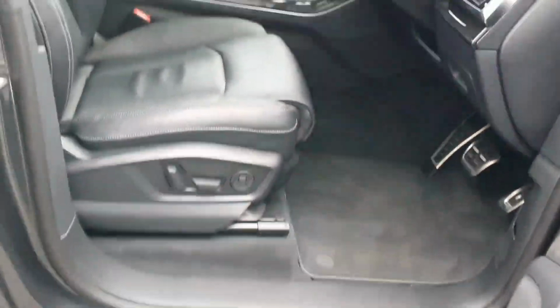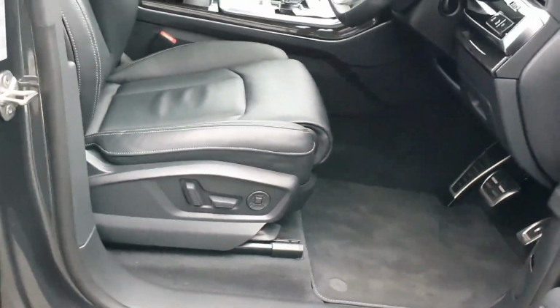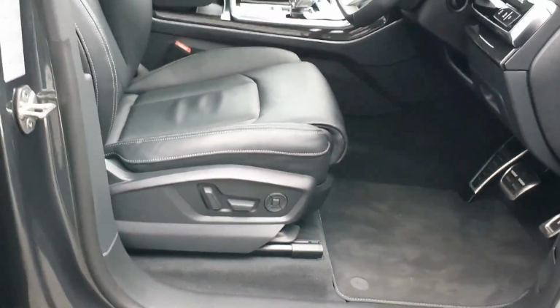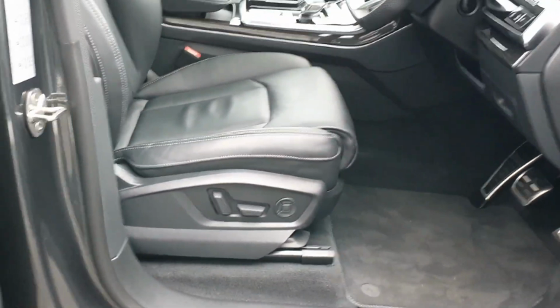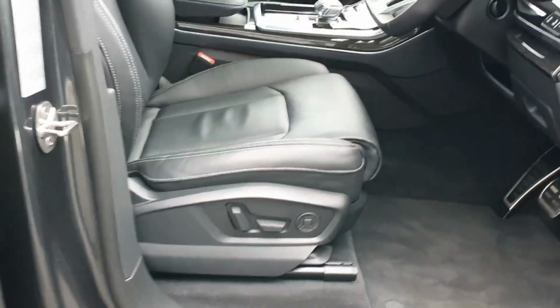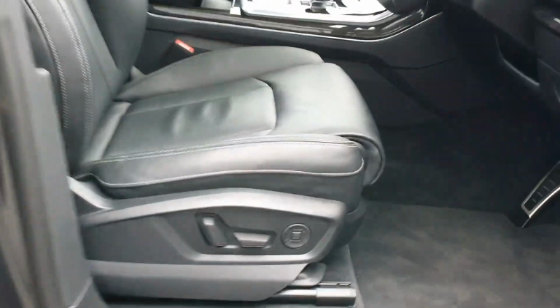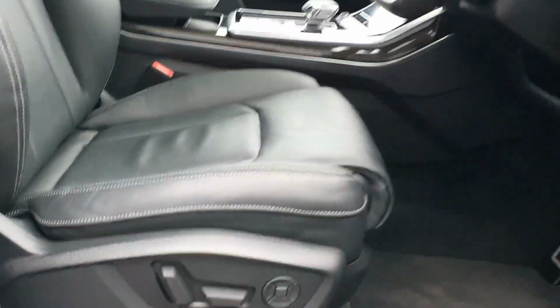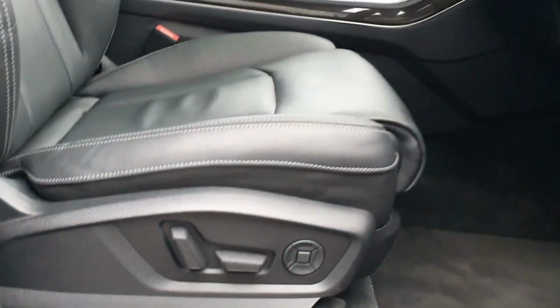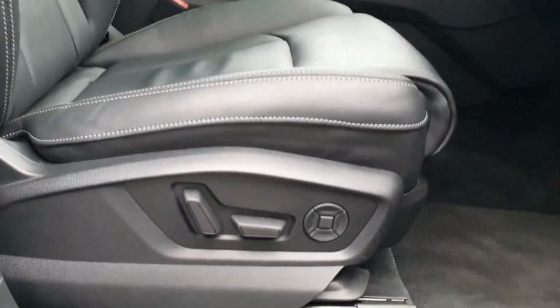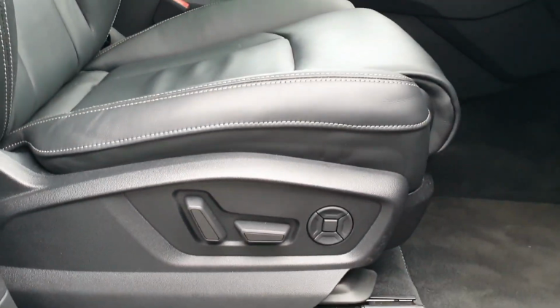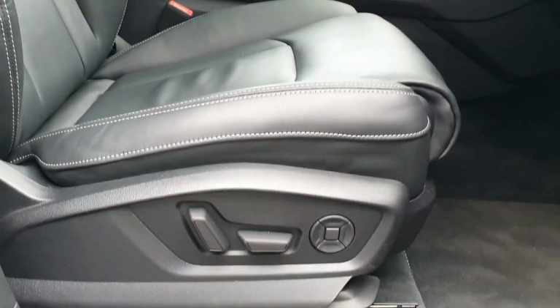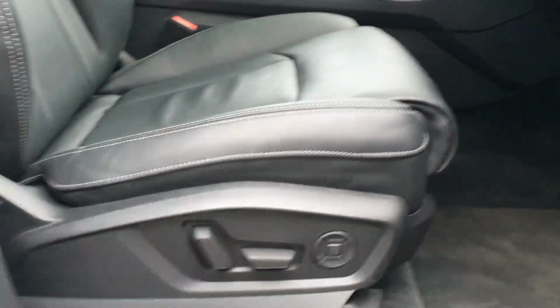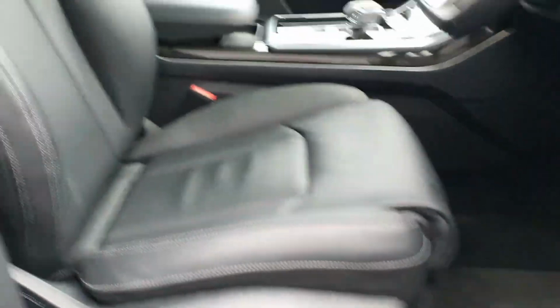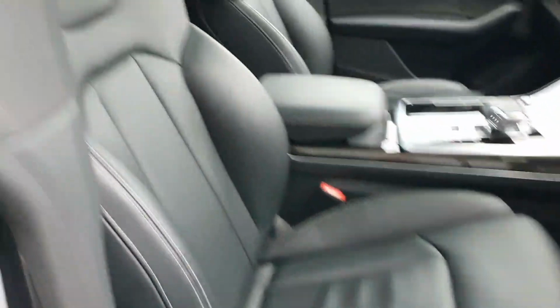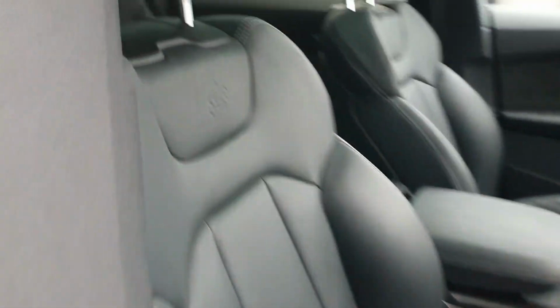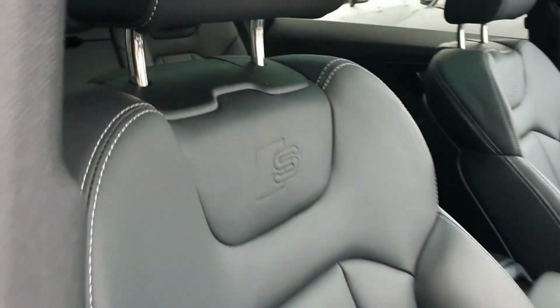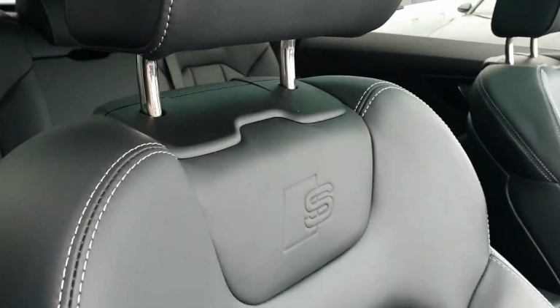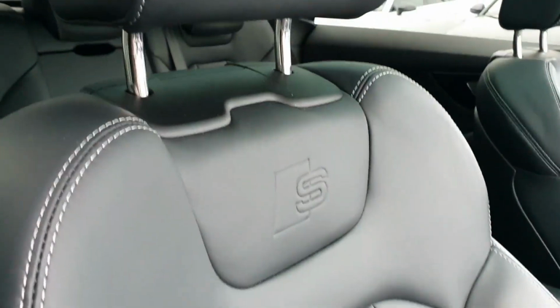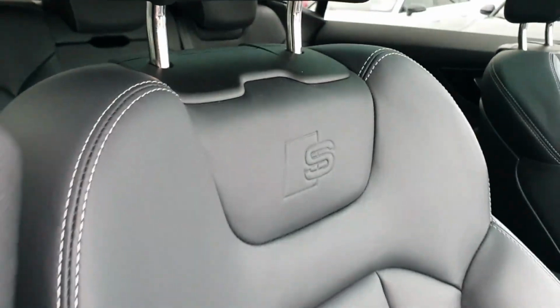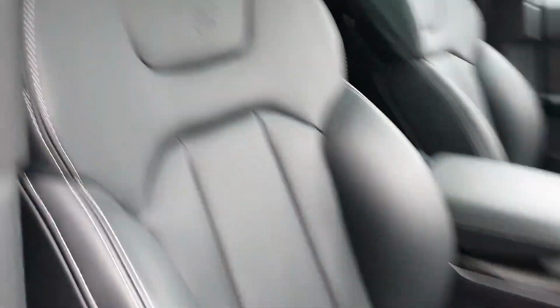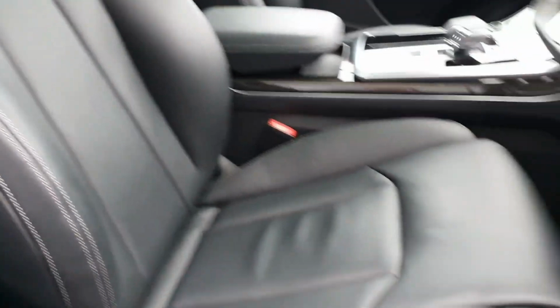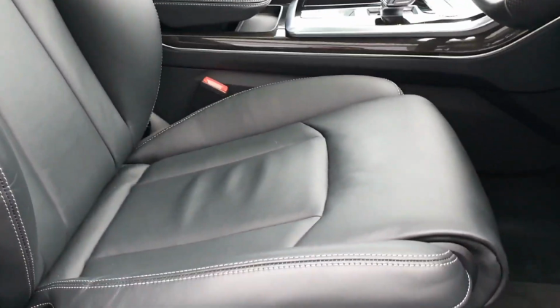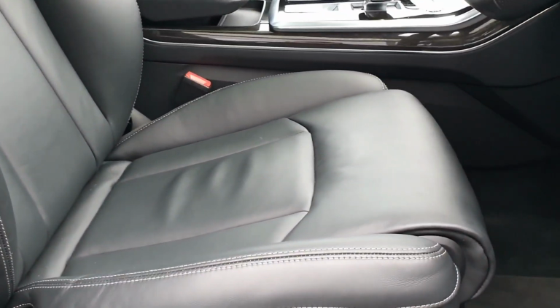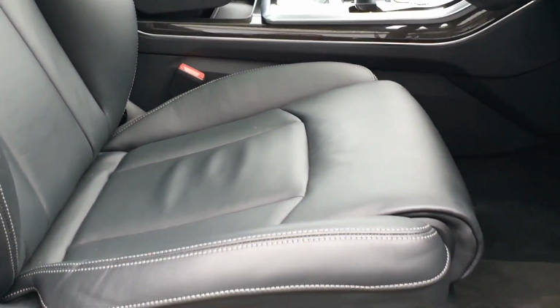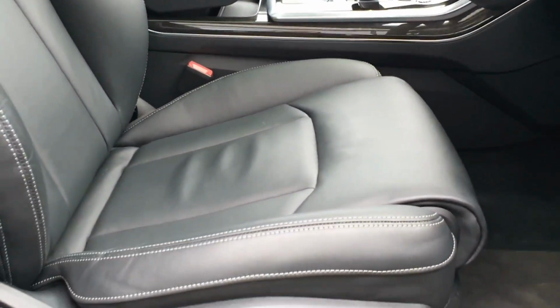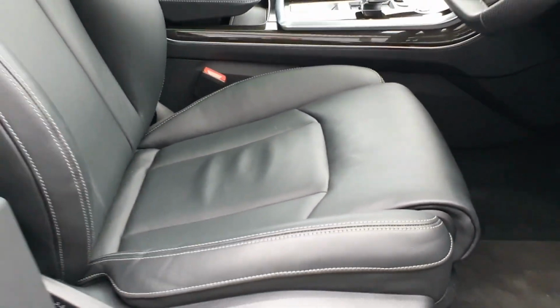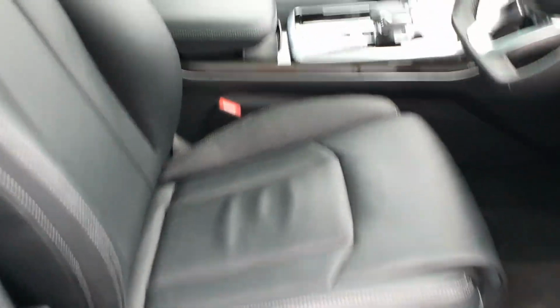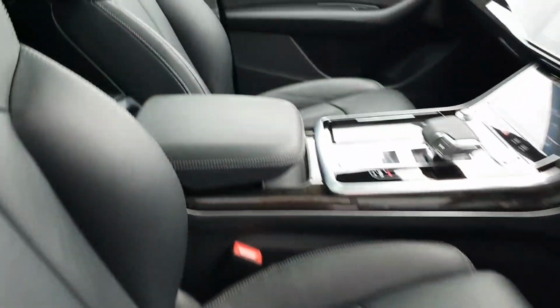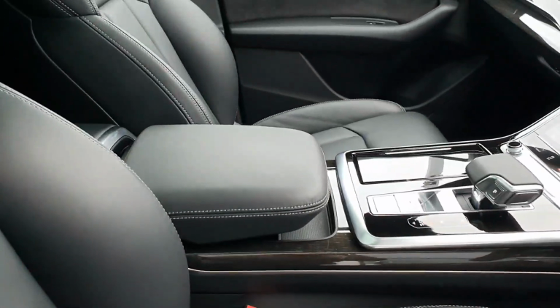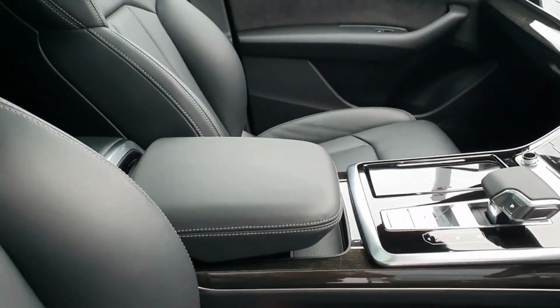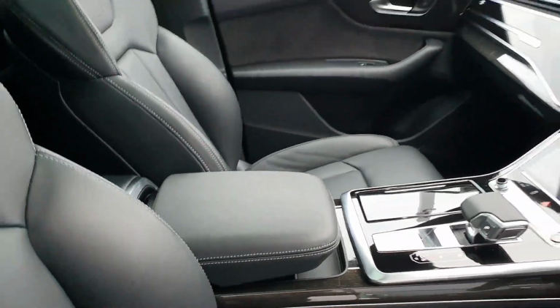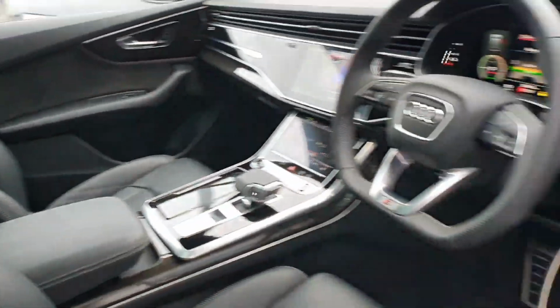Your front seats are fully heated and both electrically adjustable, with the driver's seat having a memory function. These seats are S-line embossed and are a full leather sports seat. You also have your height adjustable central leather armrests.